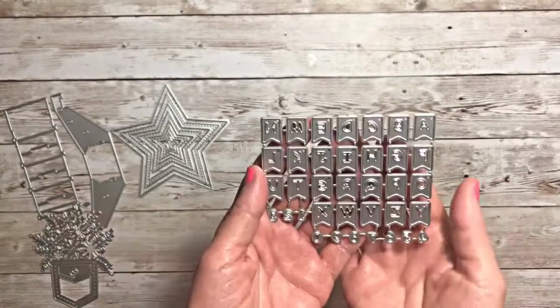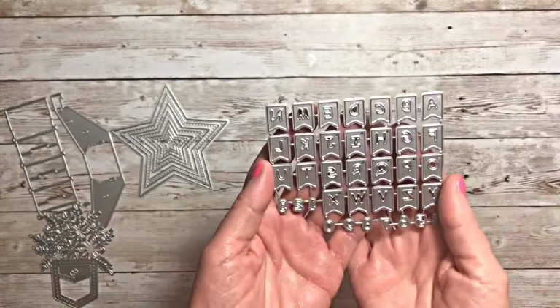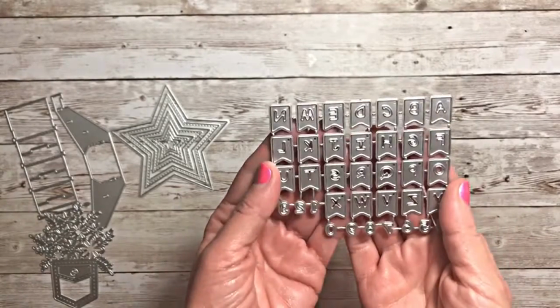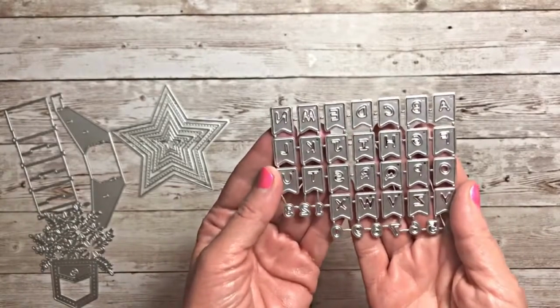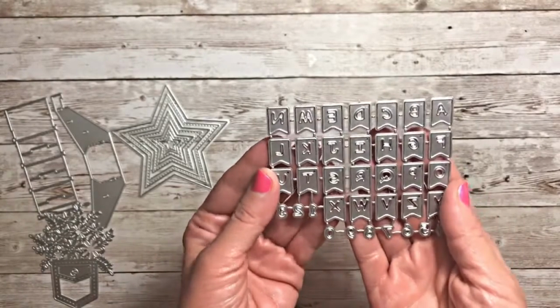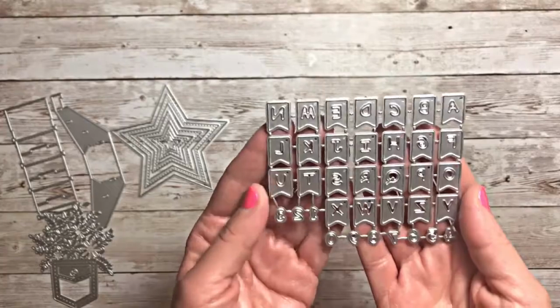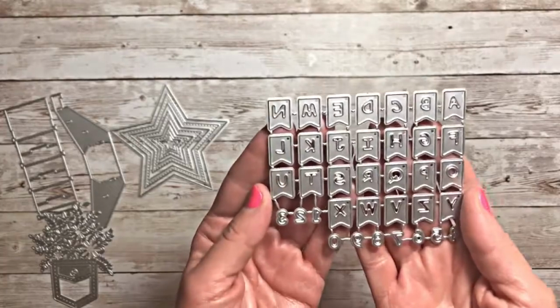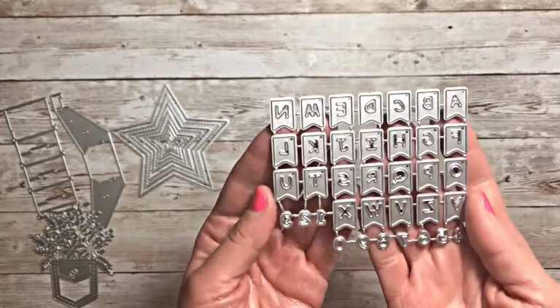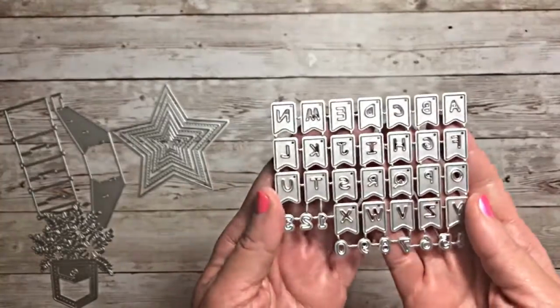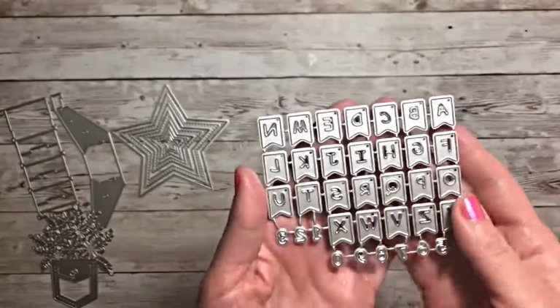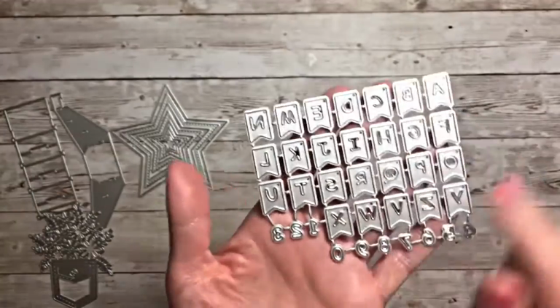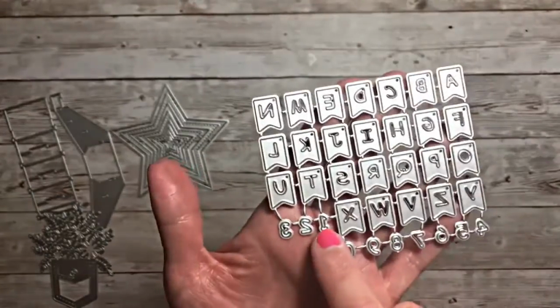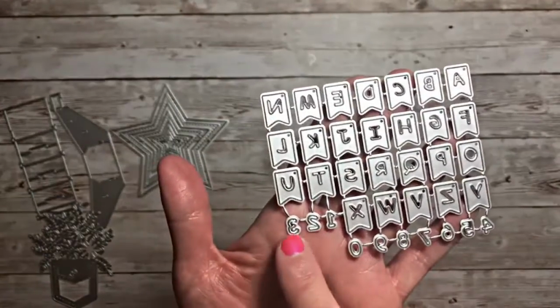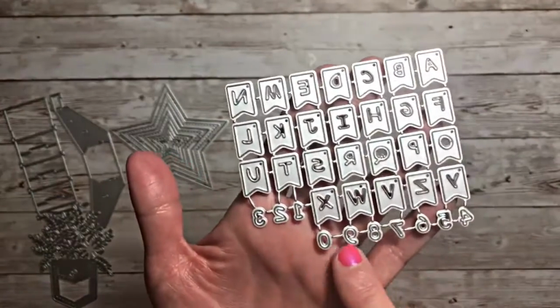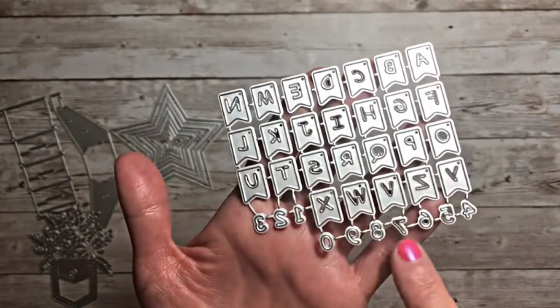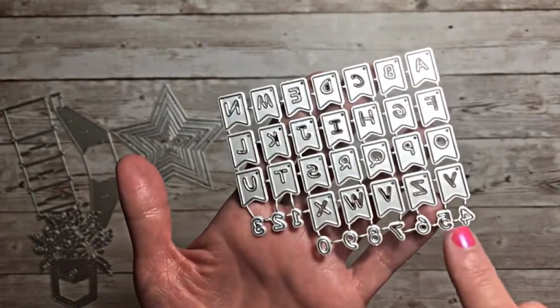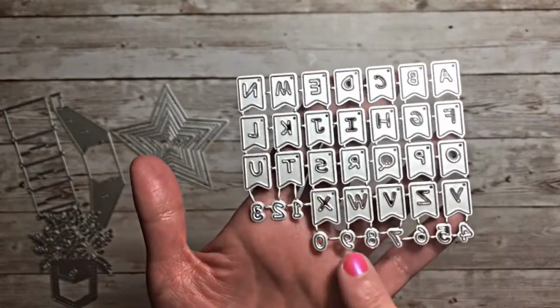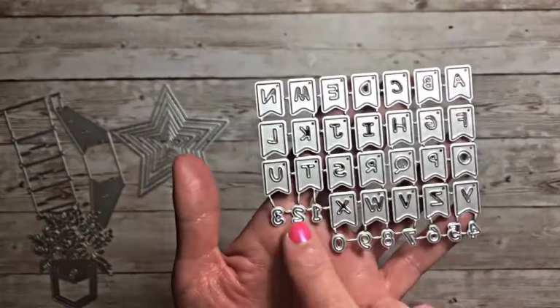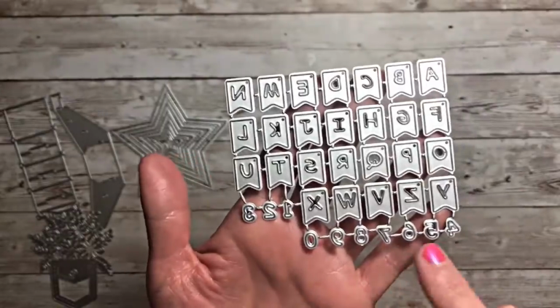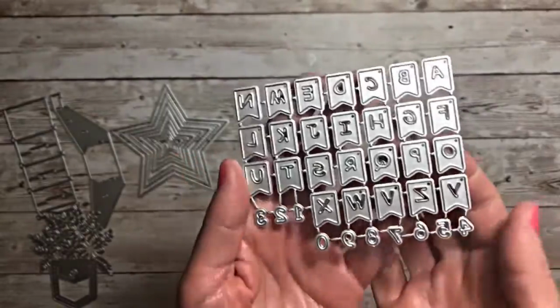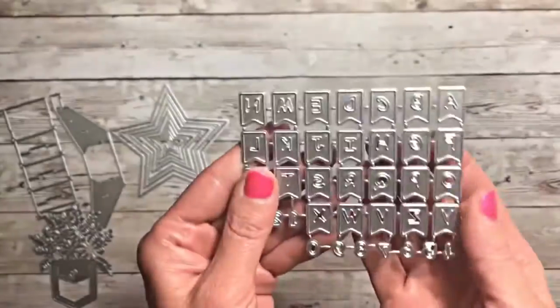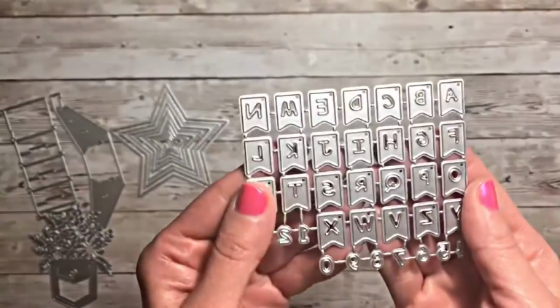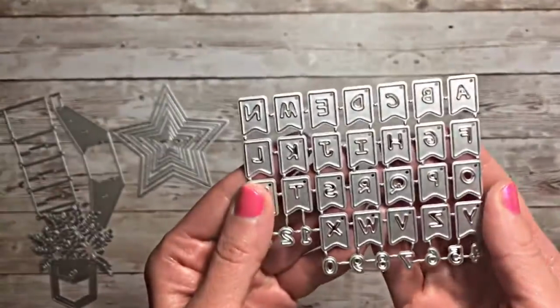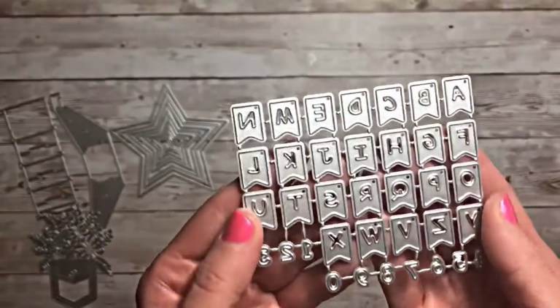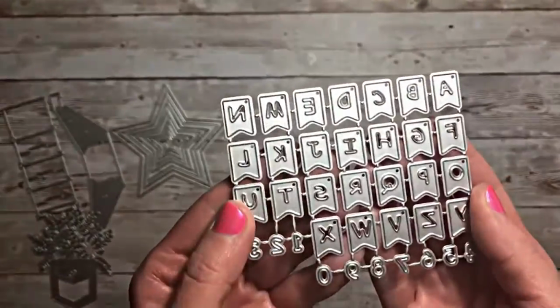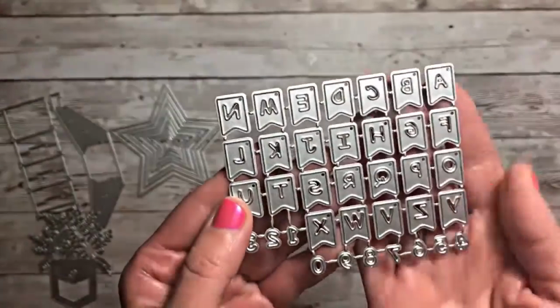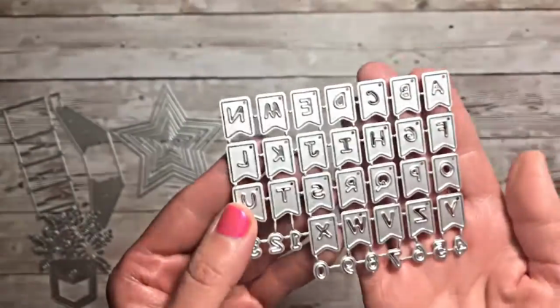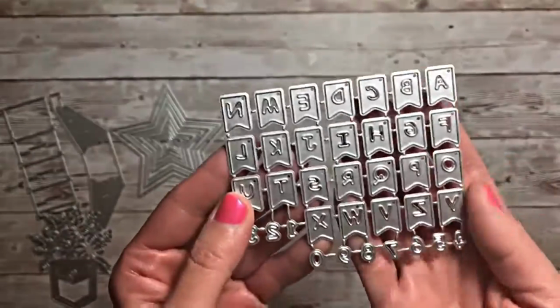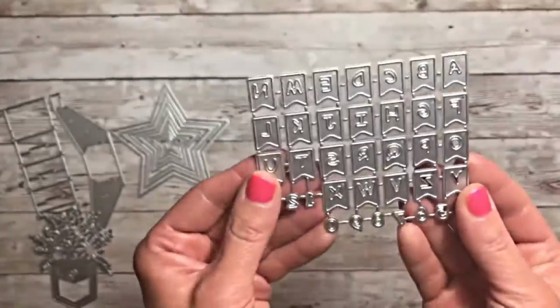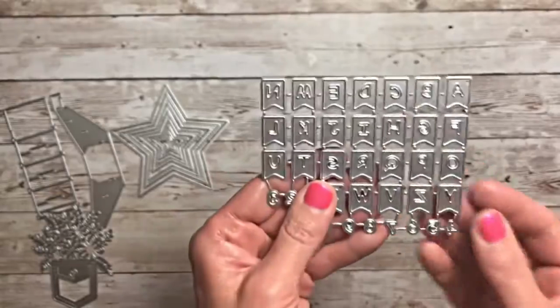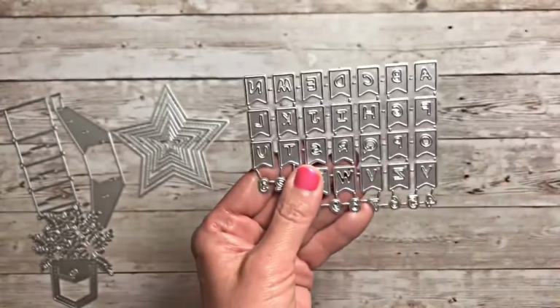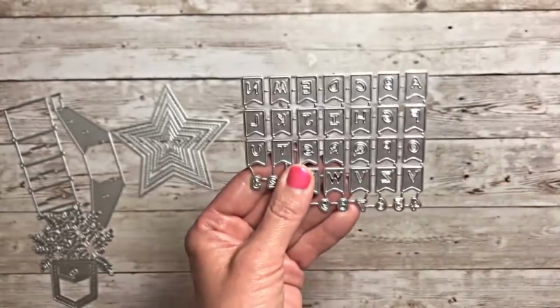And then this set is Alphabet Flags and they even have some number dies down below. I think these are a great size to add to any project. I'm excited about those.